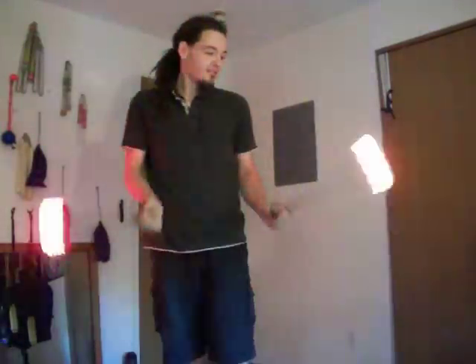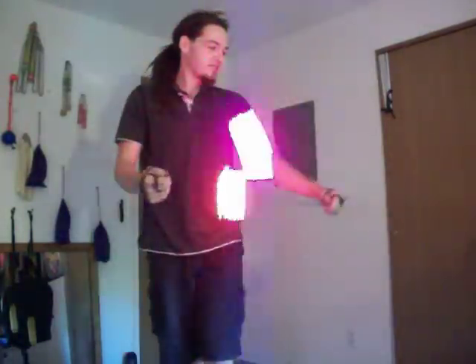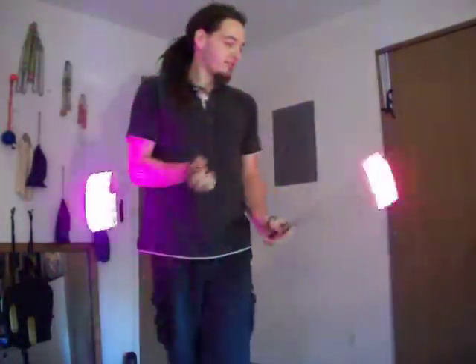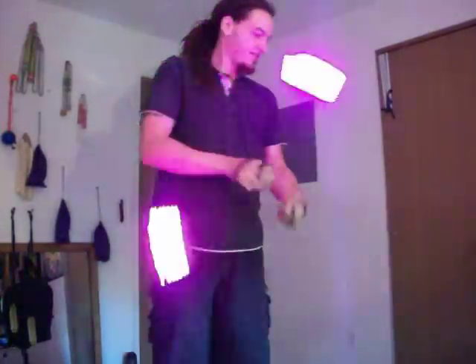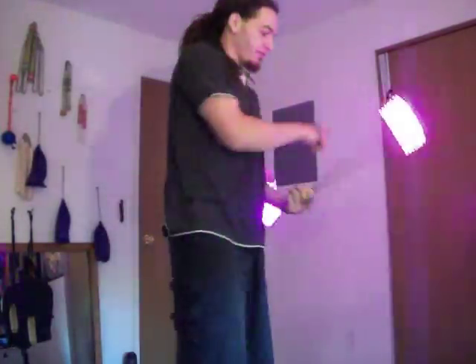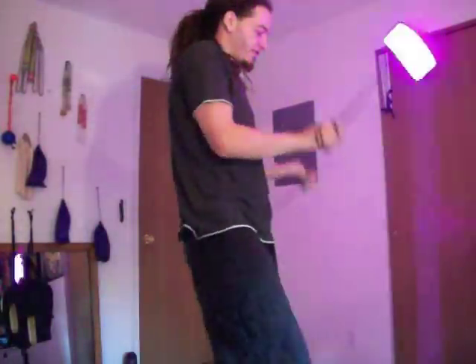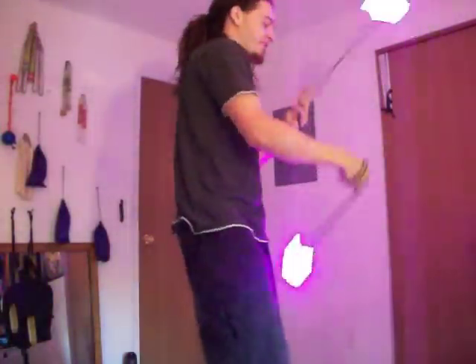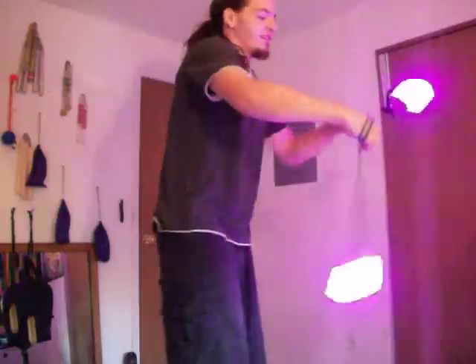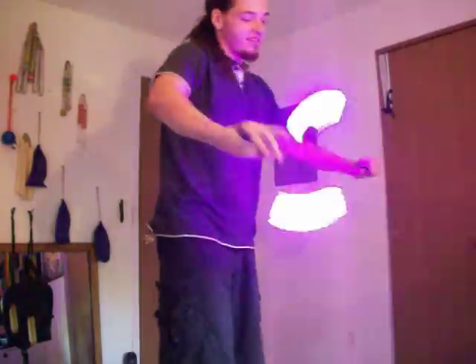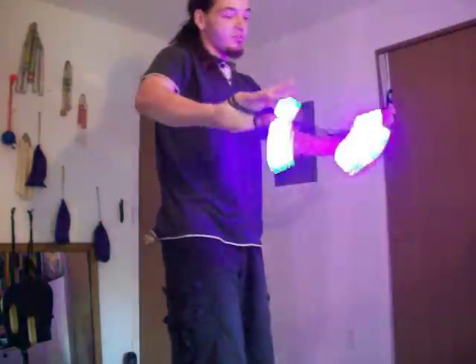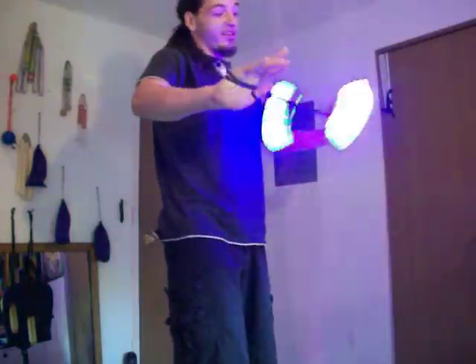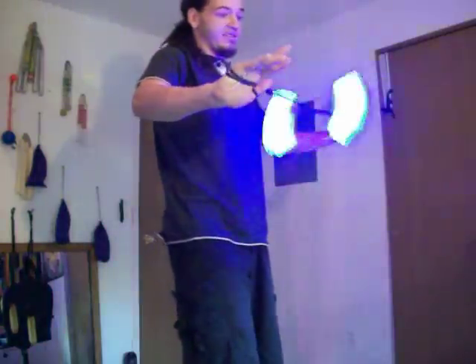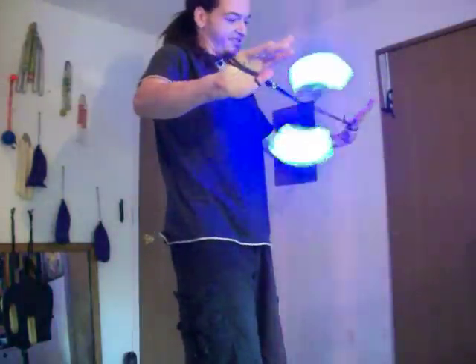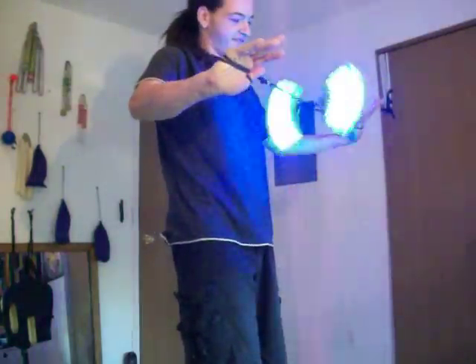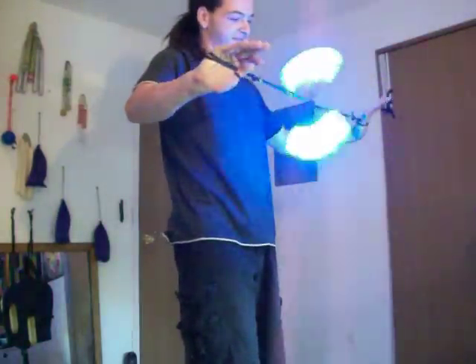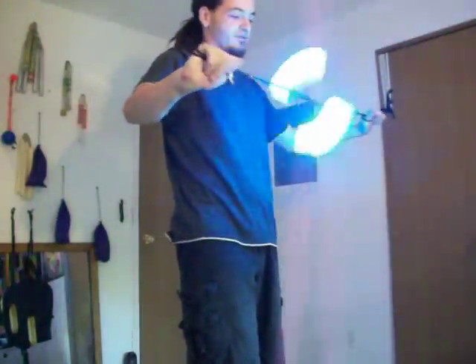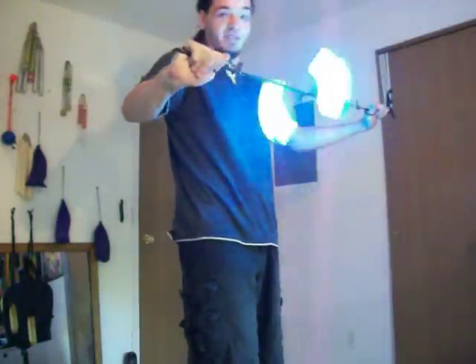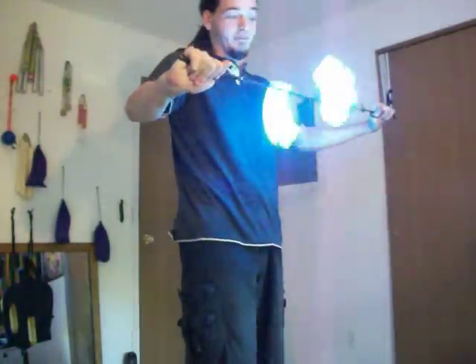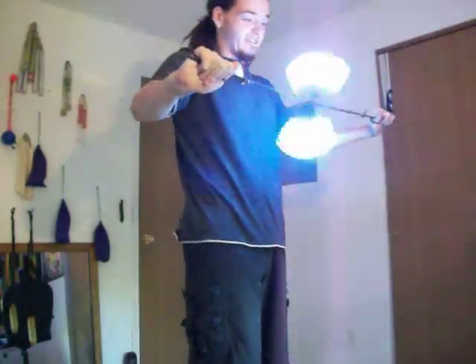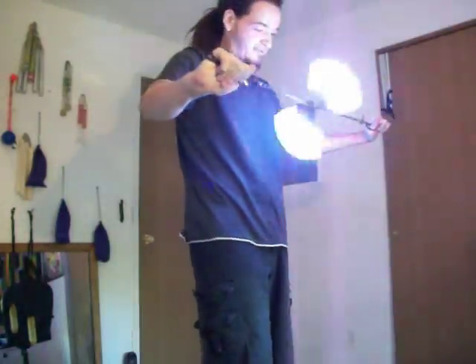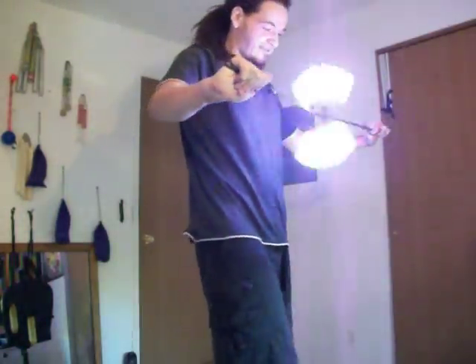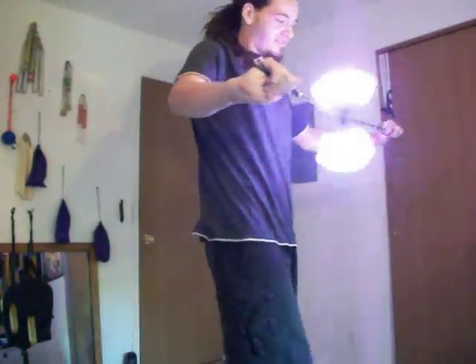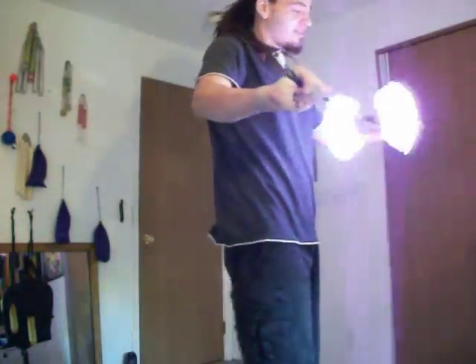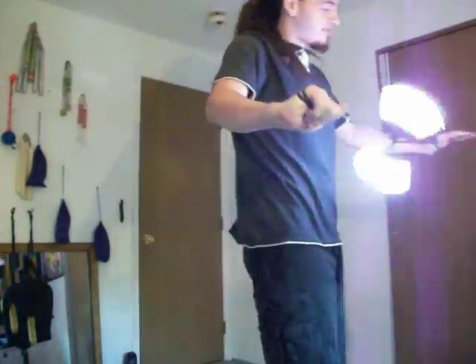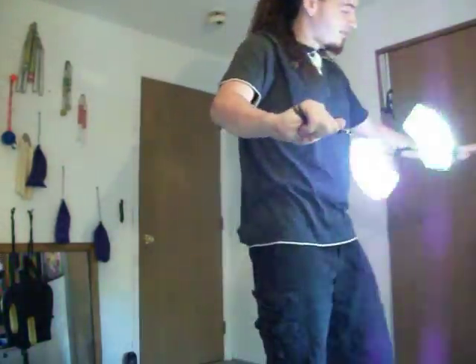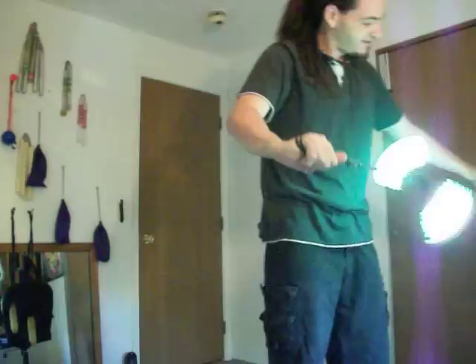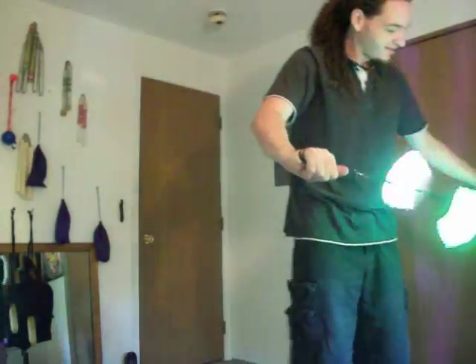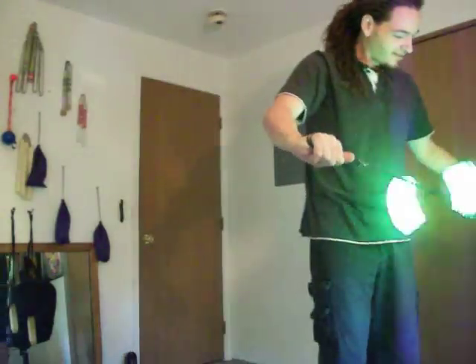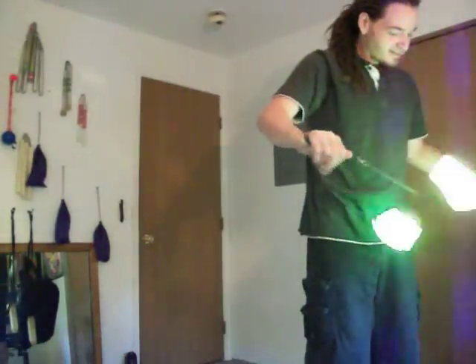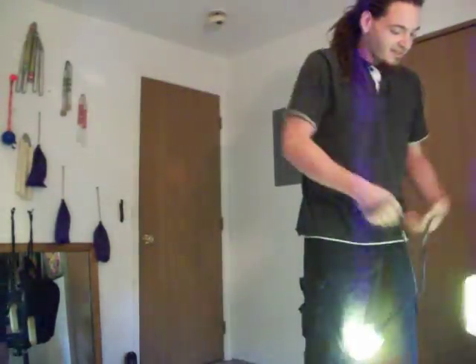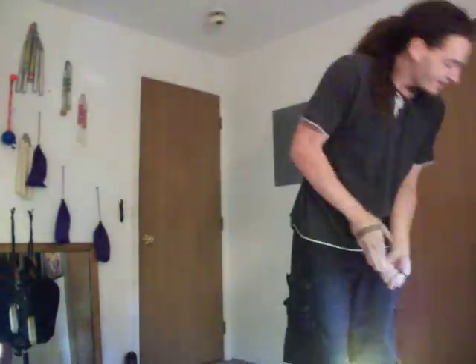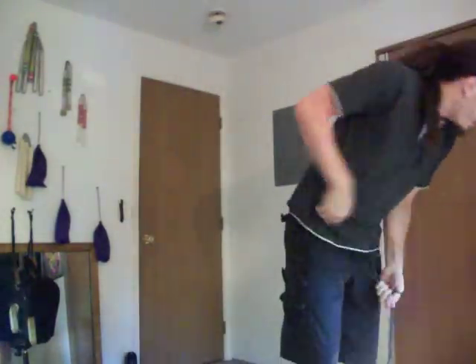I also had a request for some better hits, because those were wussy hits apparently. So, ta-da.